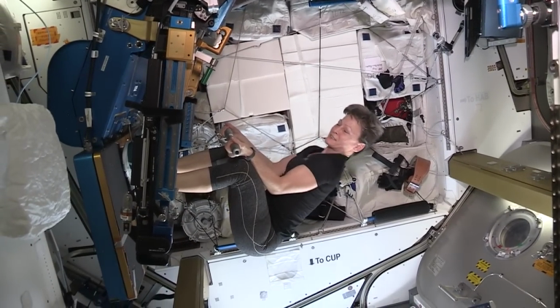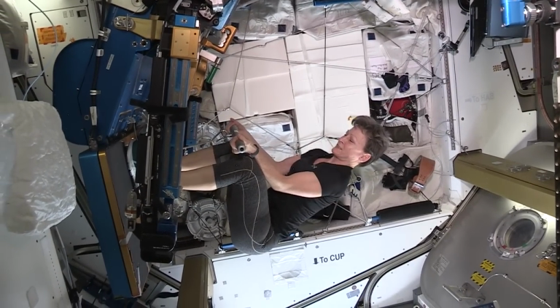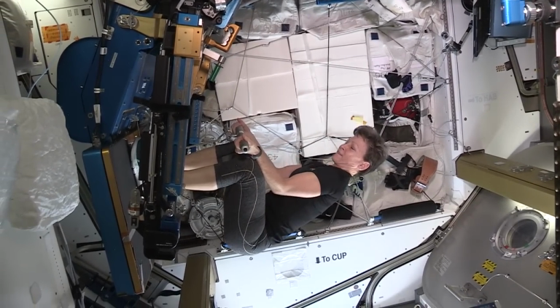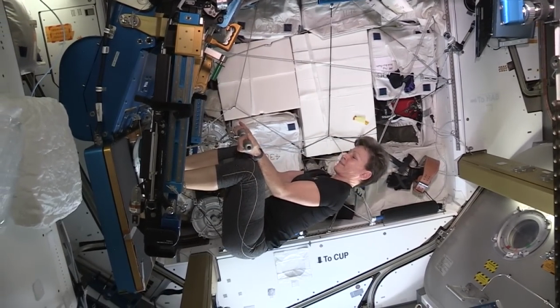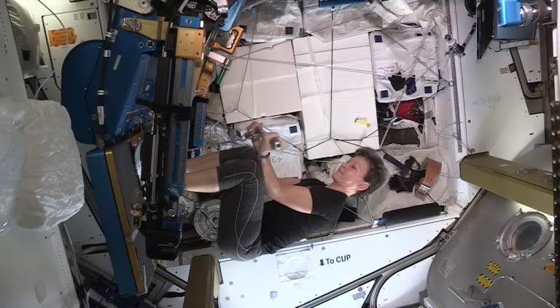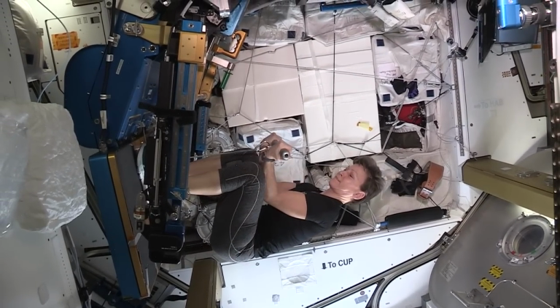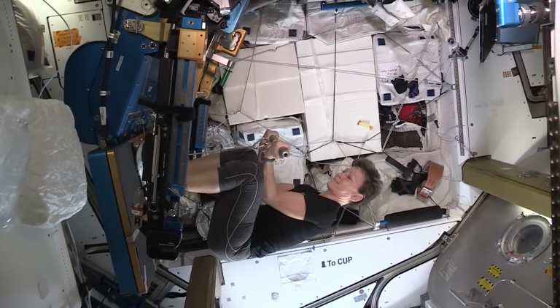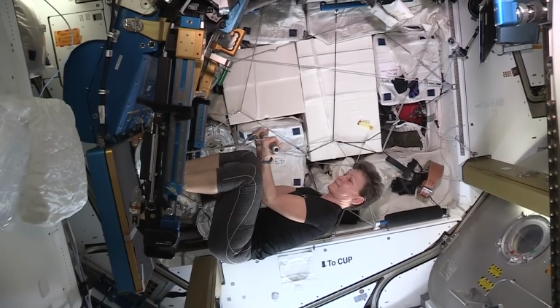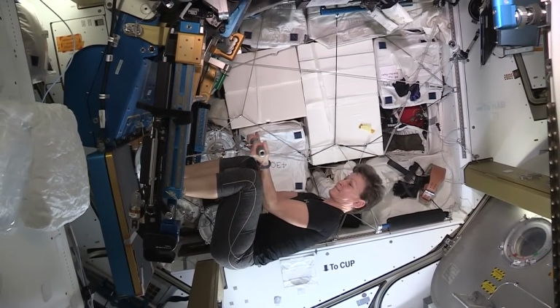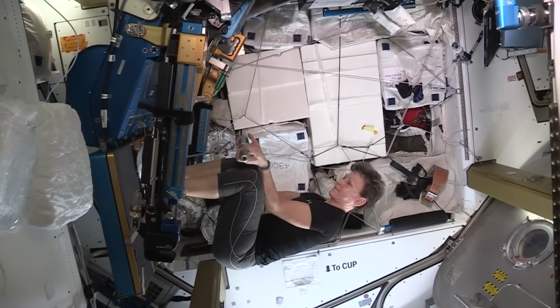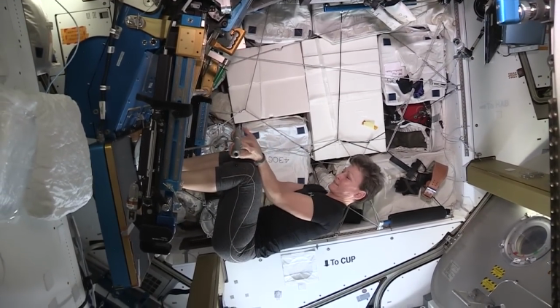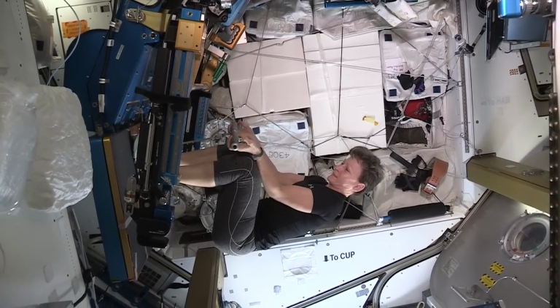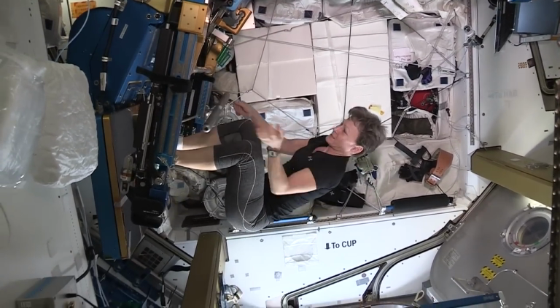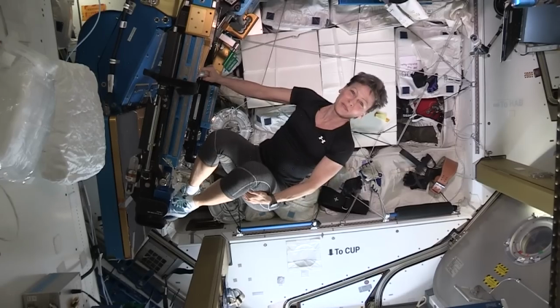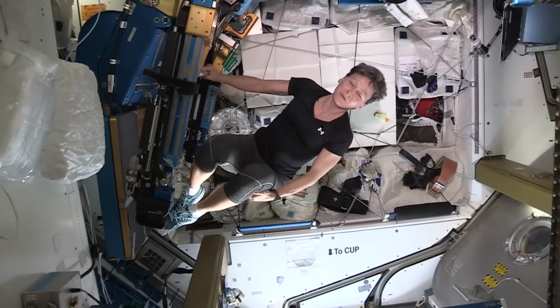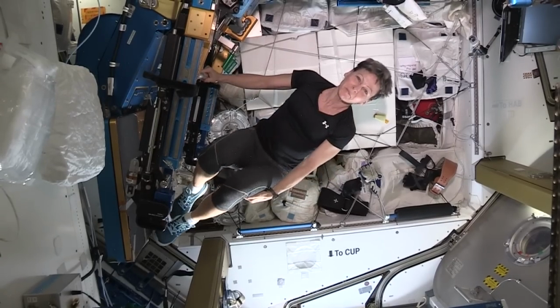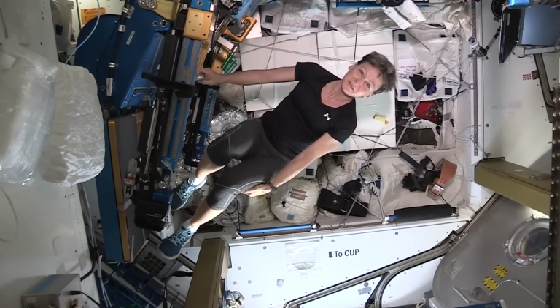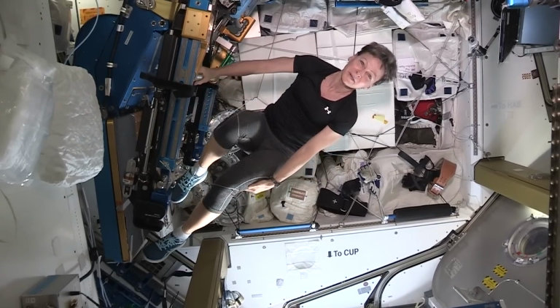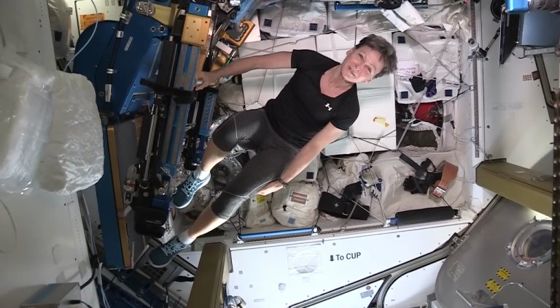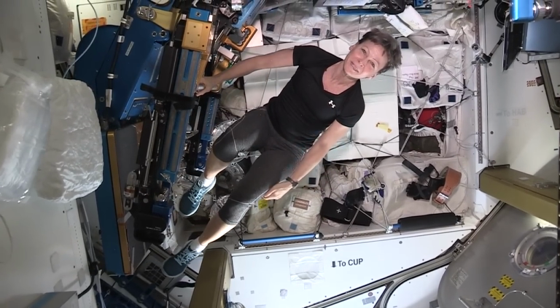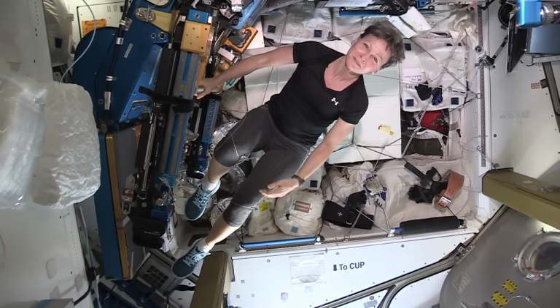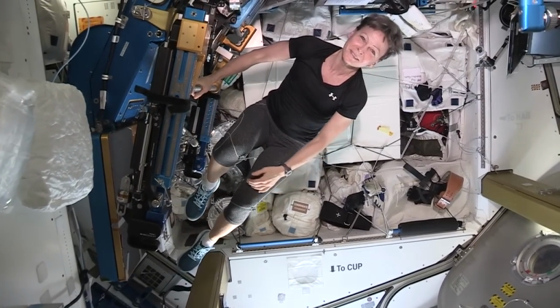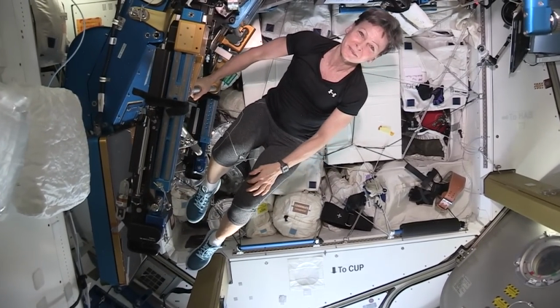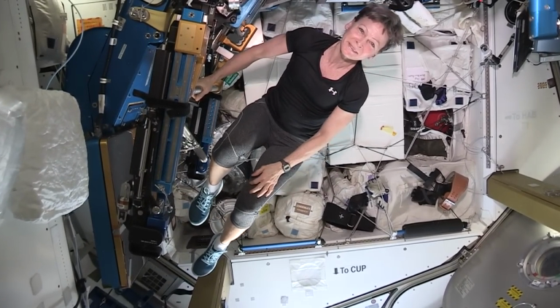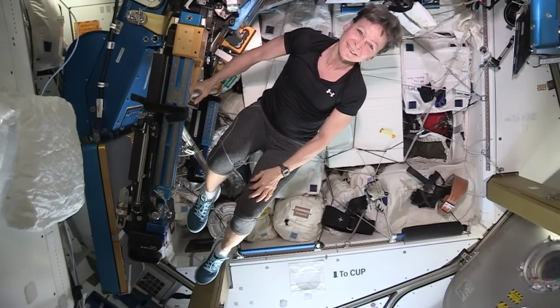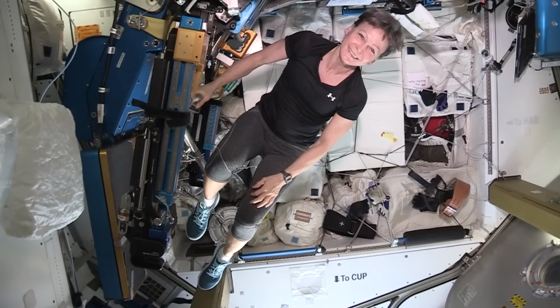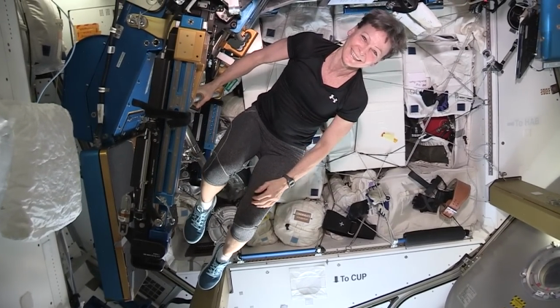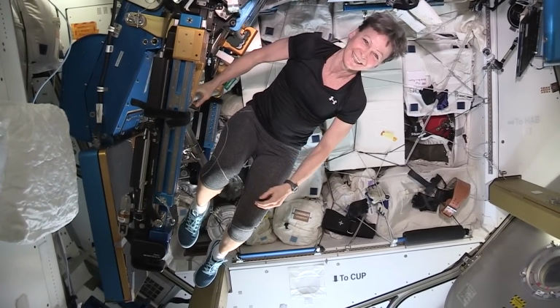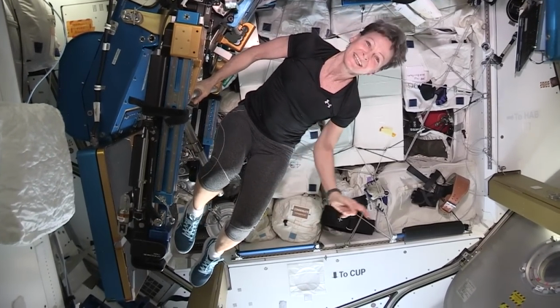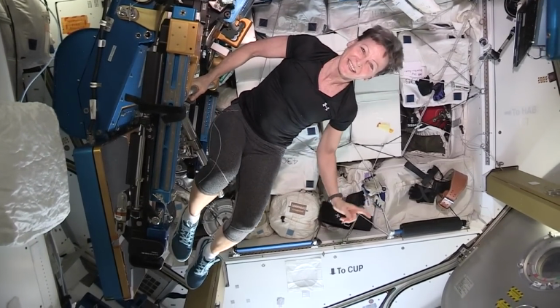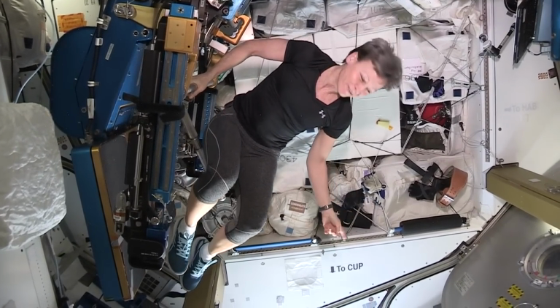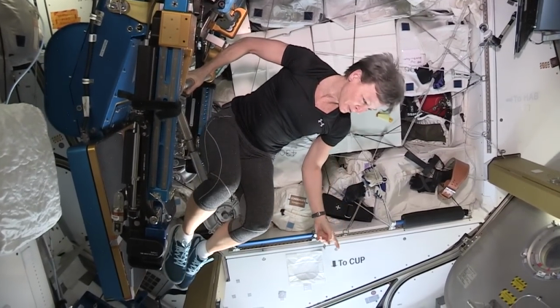But you know what the best part about doing exercise in space is? The view.